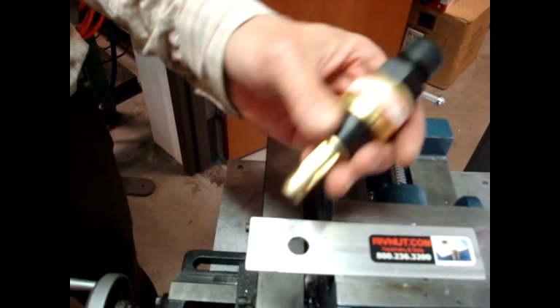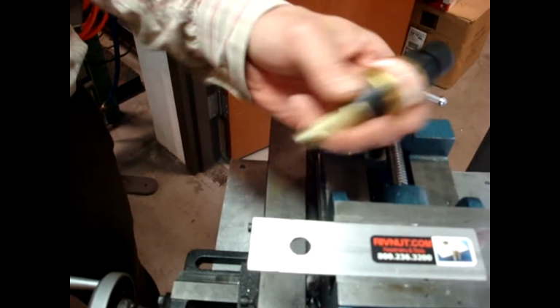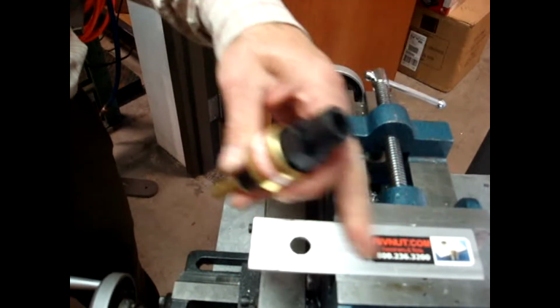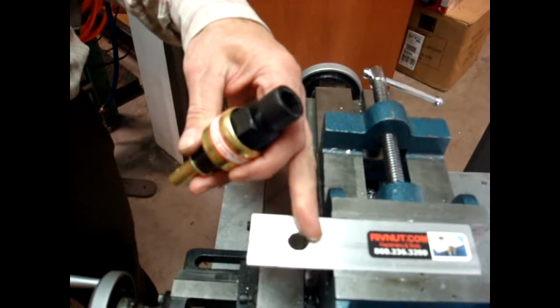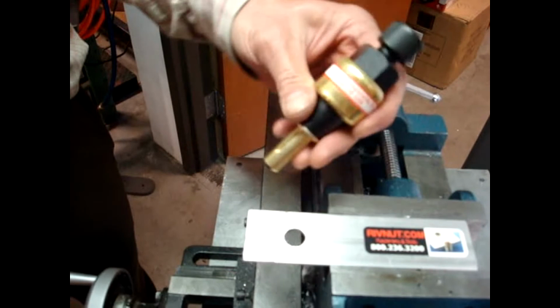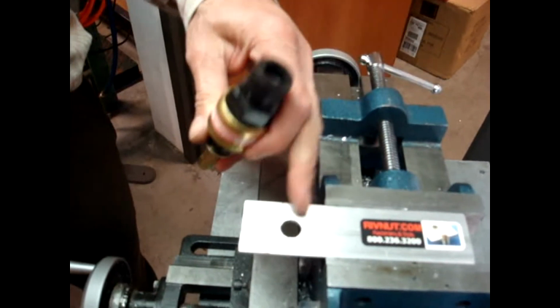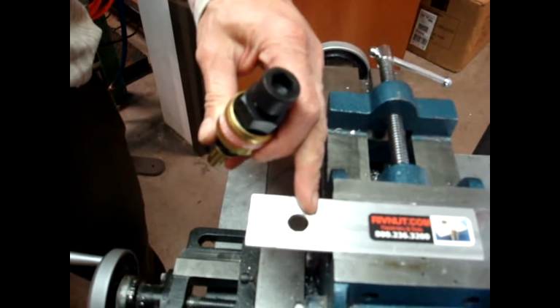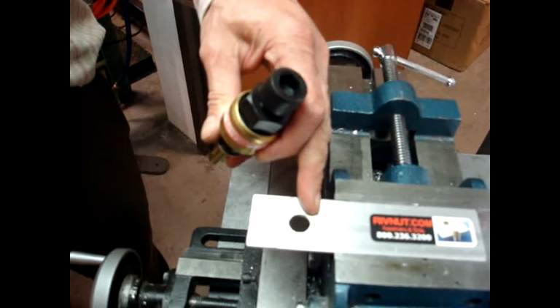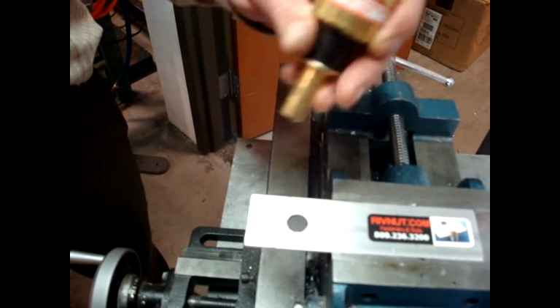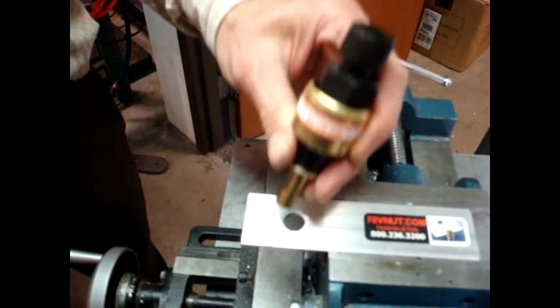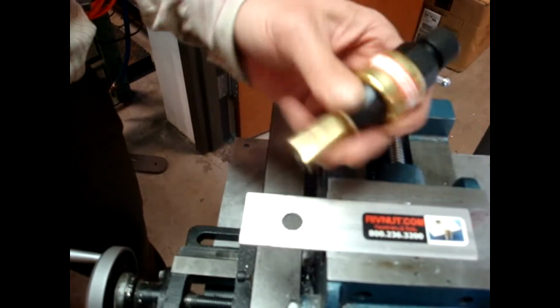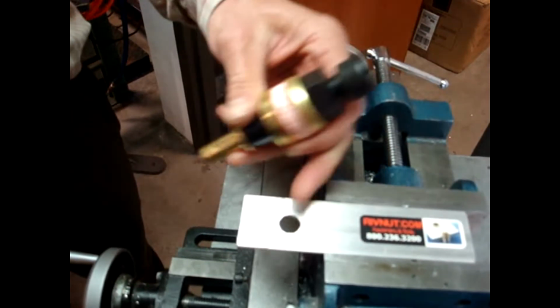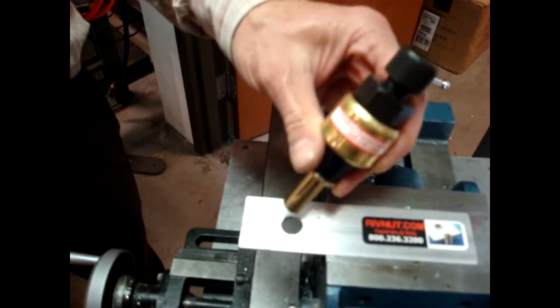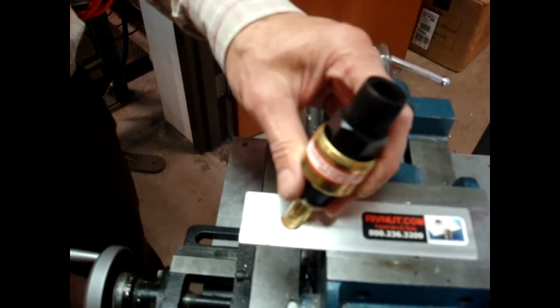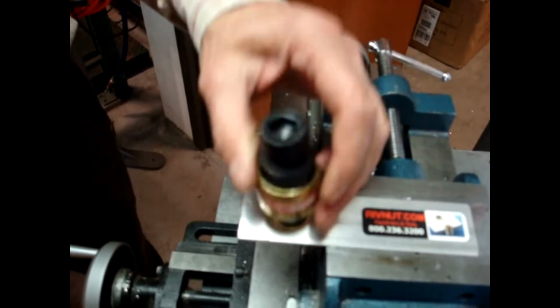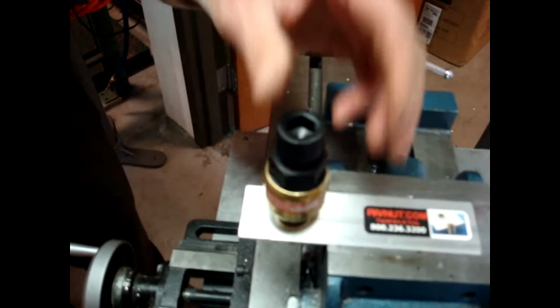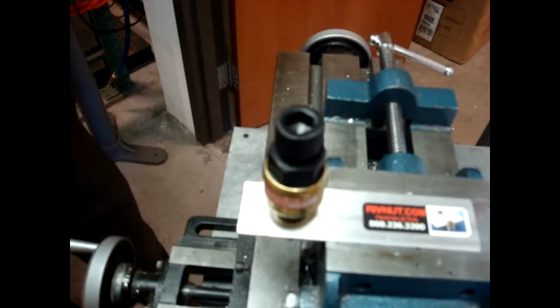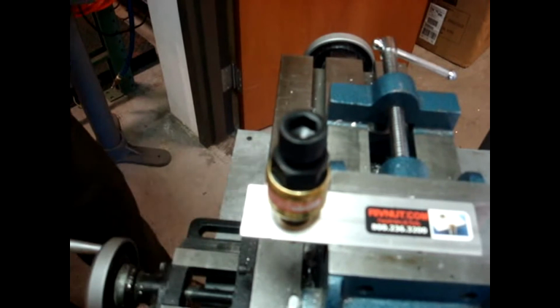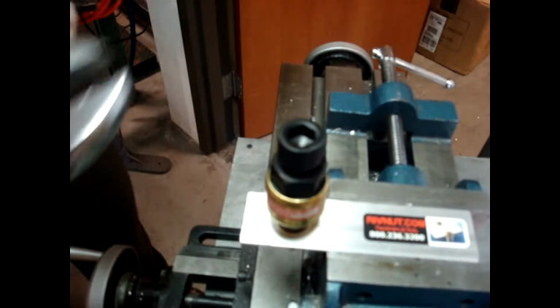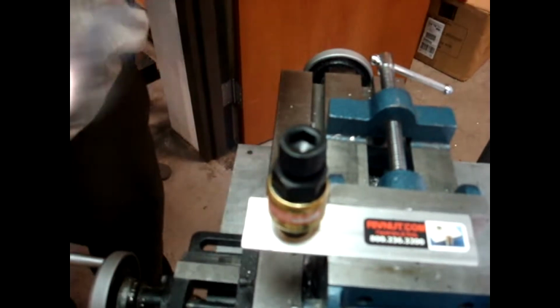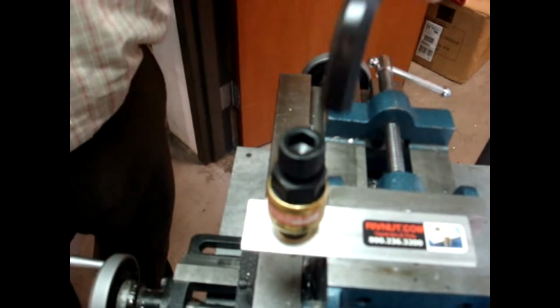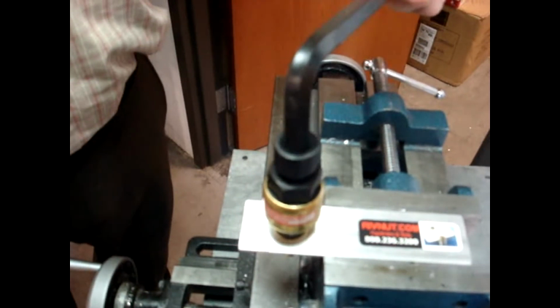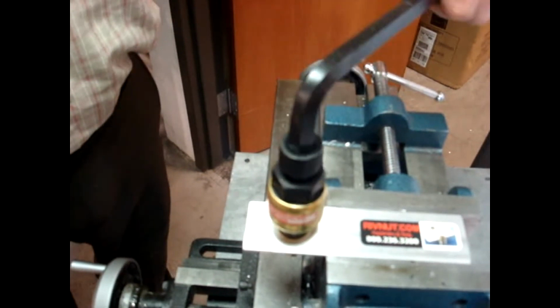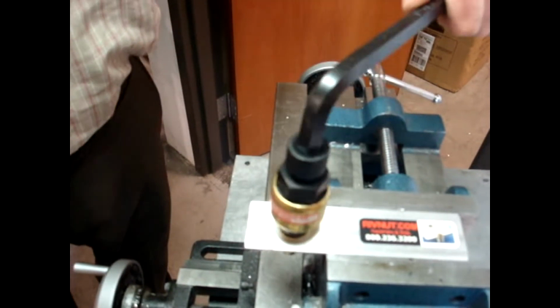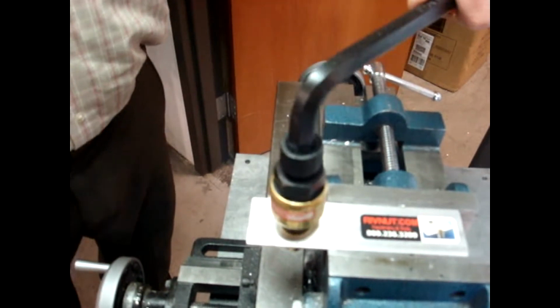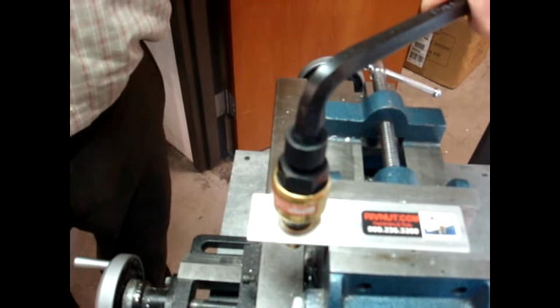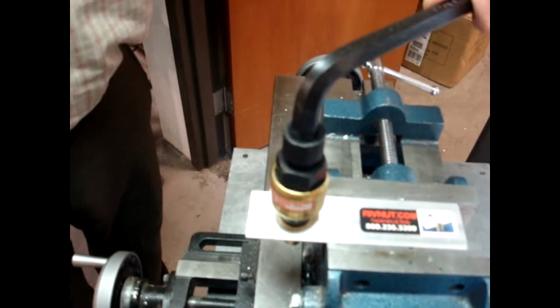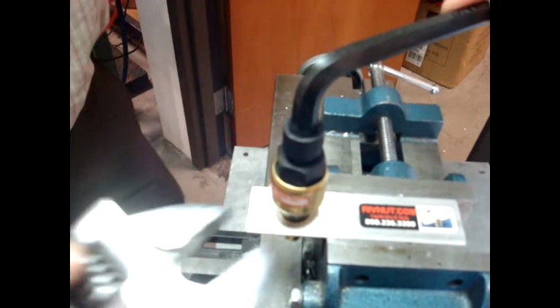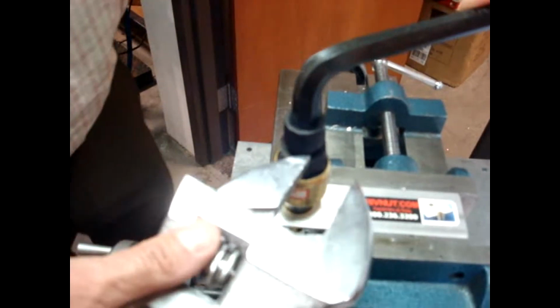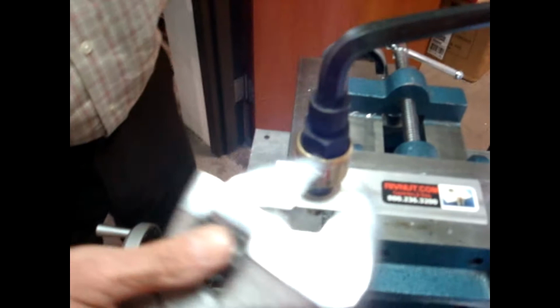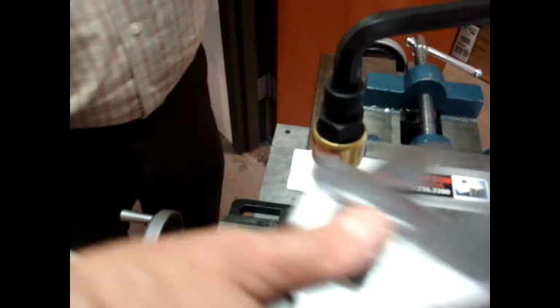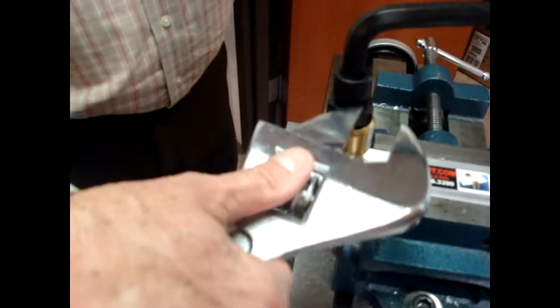This is our application: 1 1/8 inch aluminum with a hole. We'll pull the Allen wrench and turn the wrench.